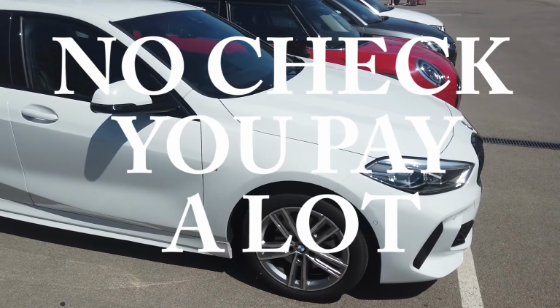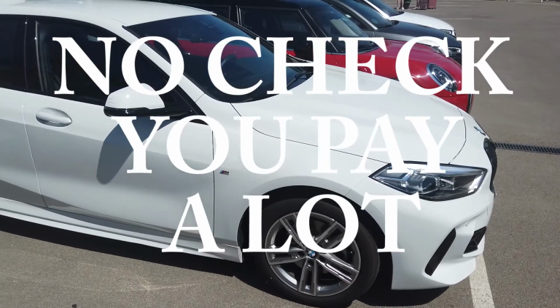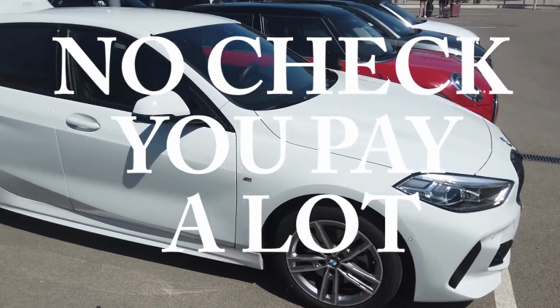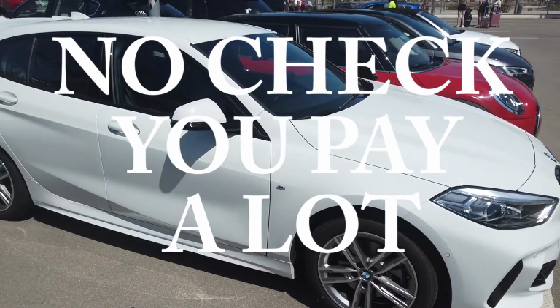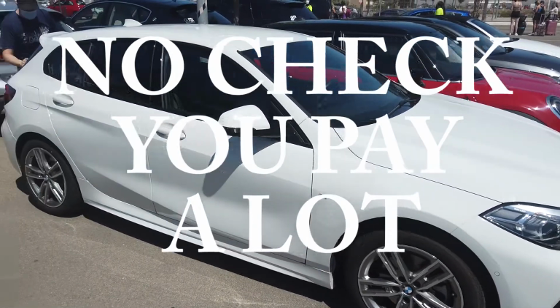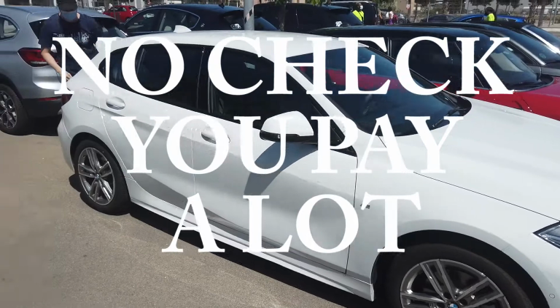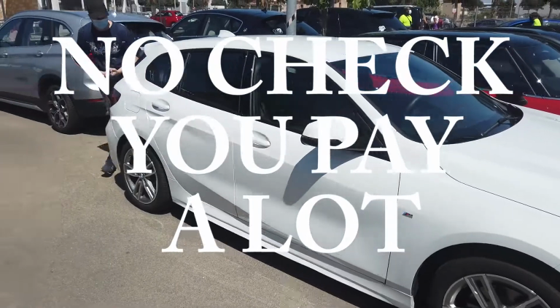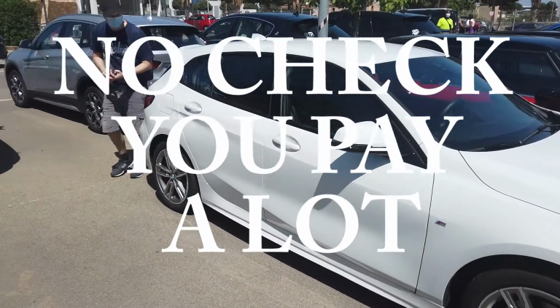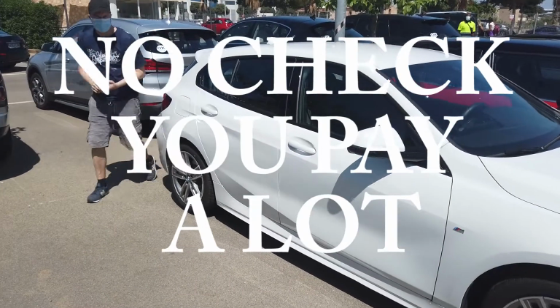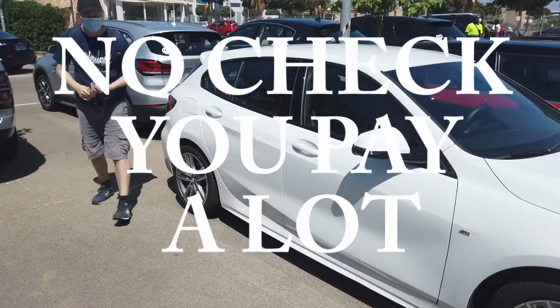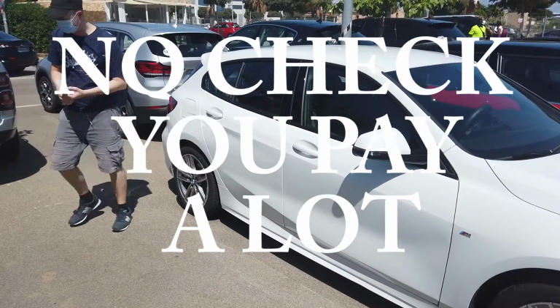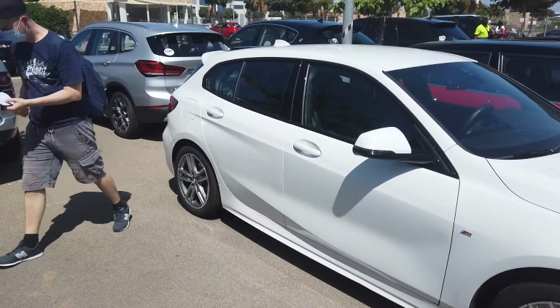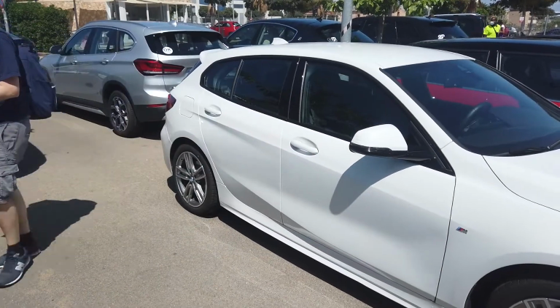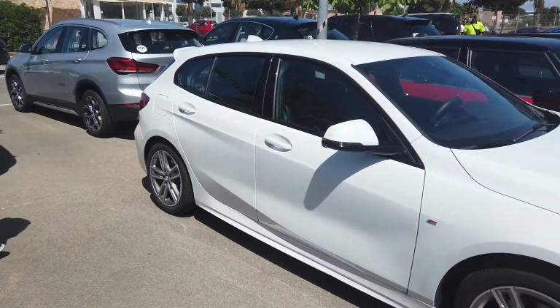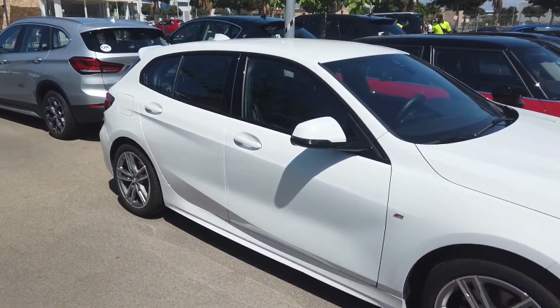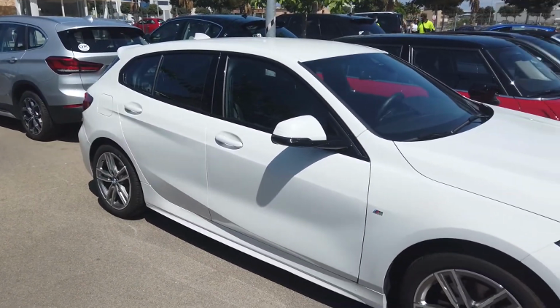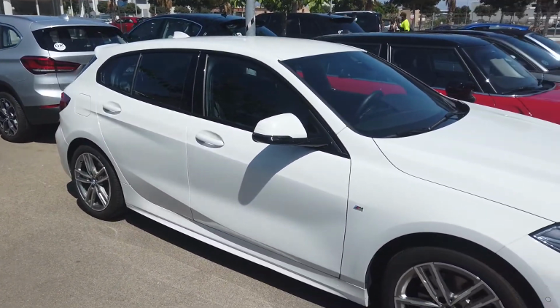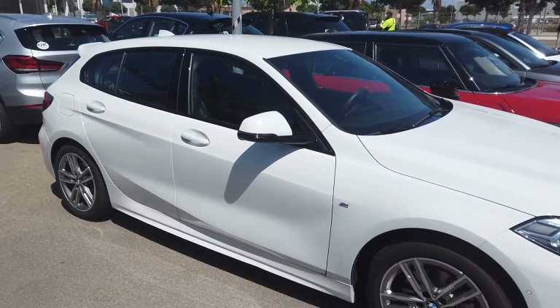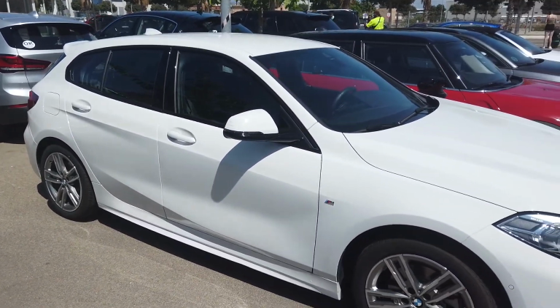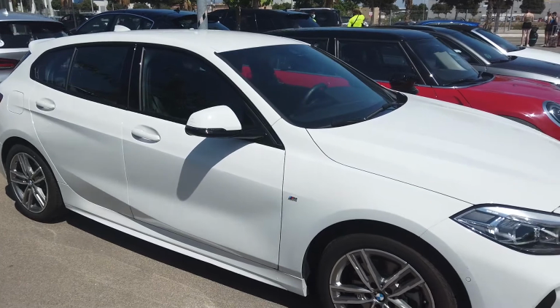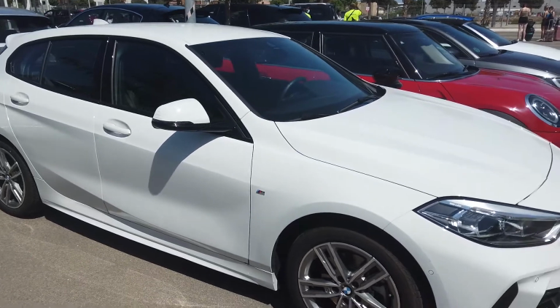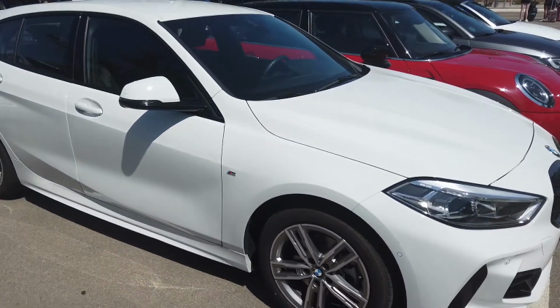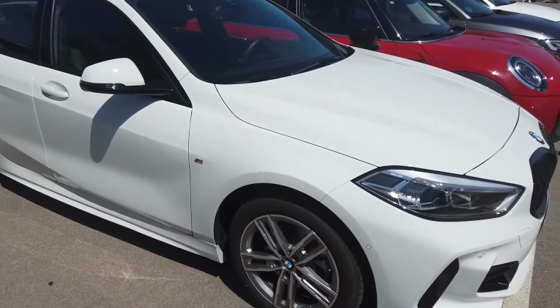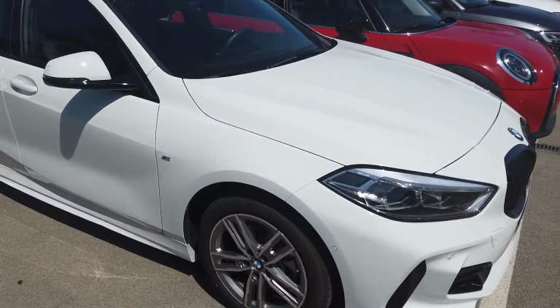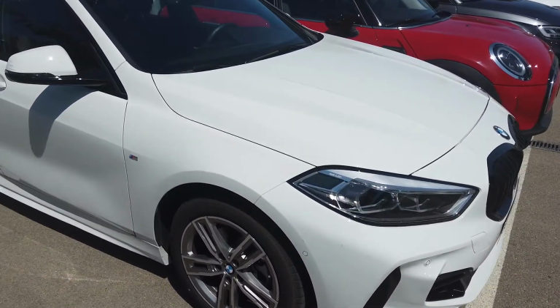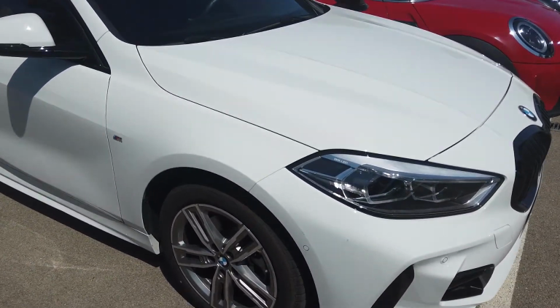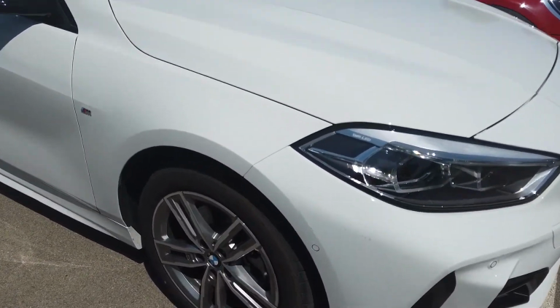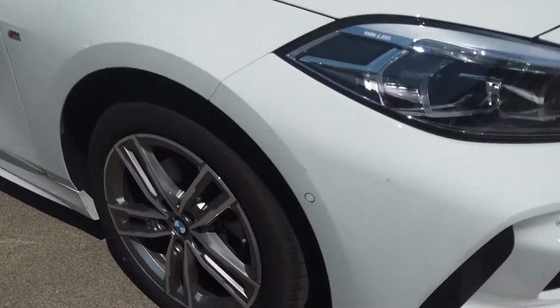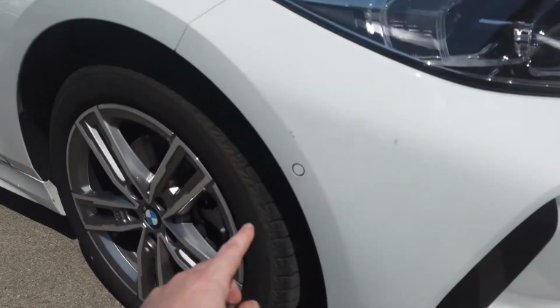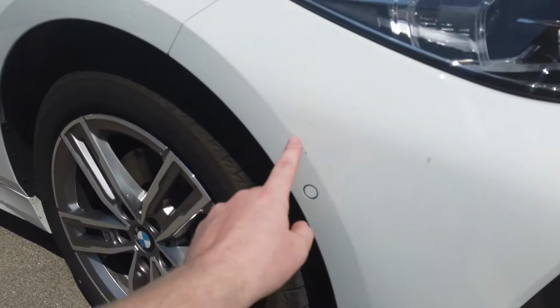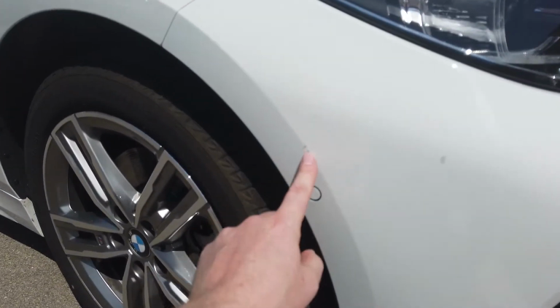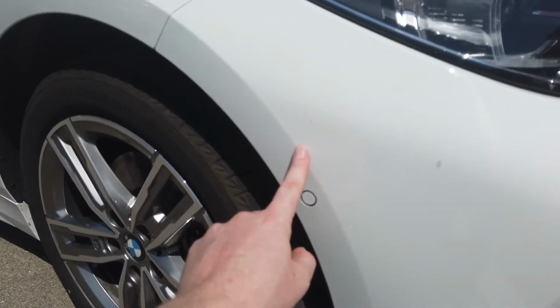Alright, we just rented a very nice BMW. Now we check if there are any damages, like scratches or something small.